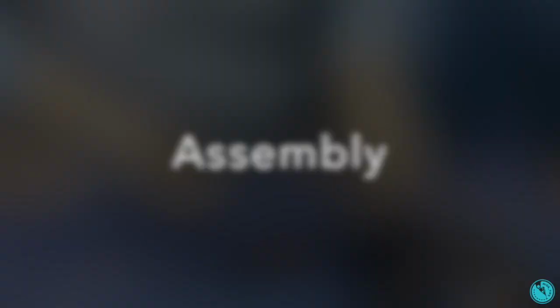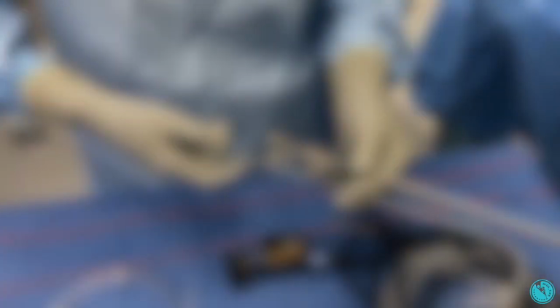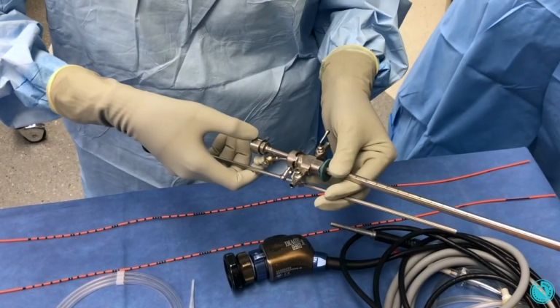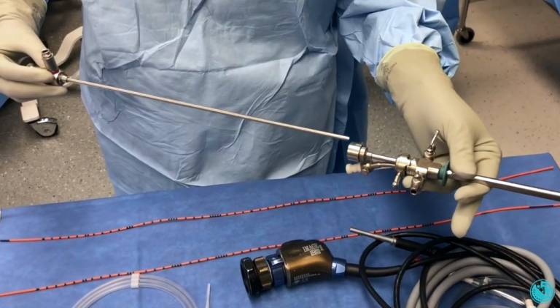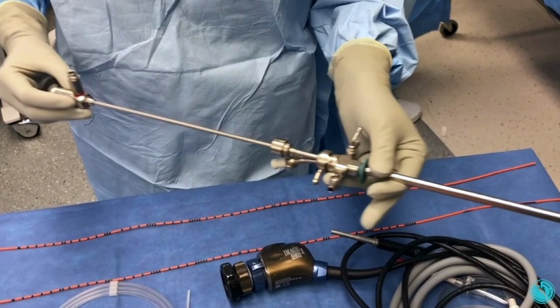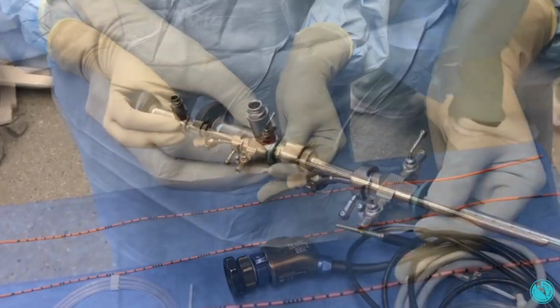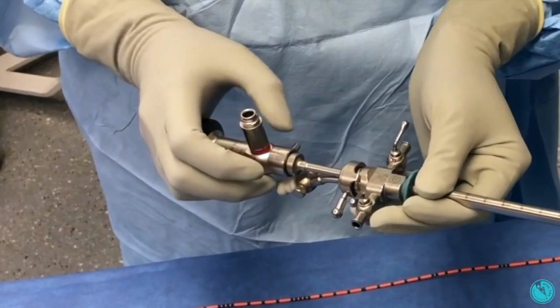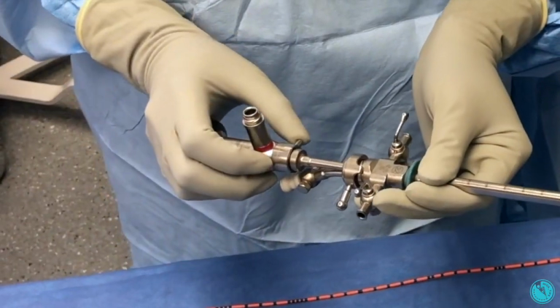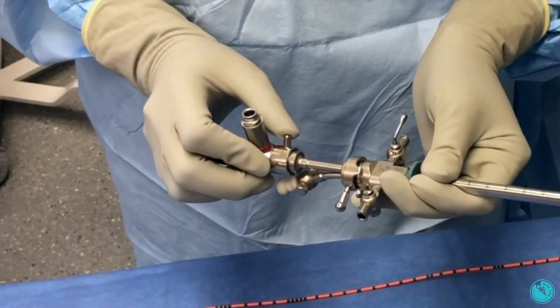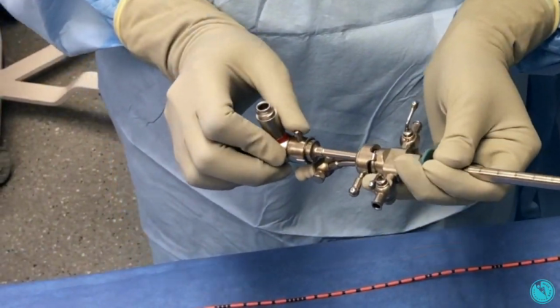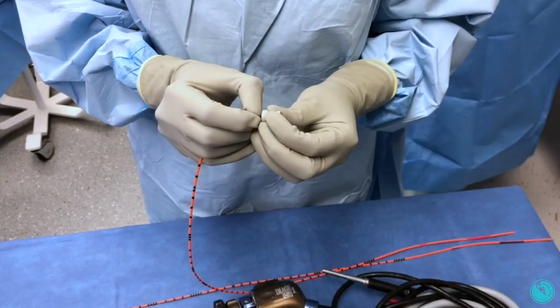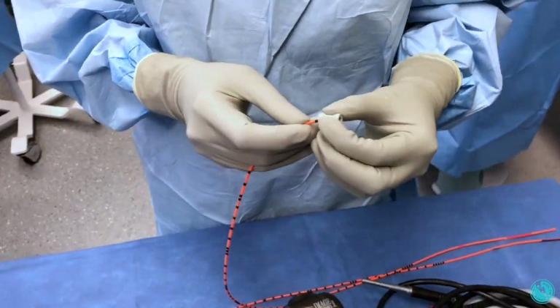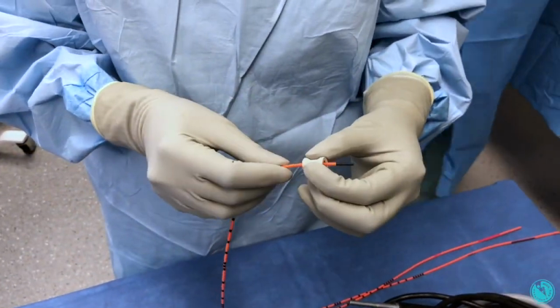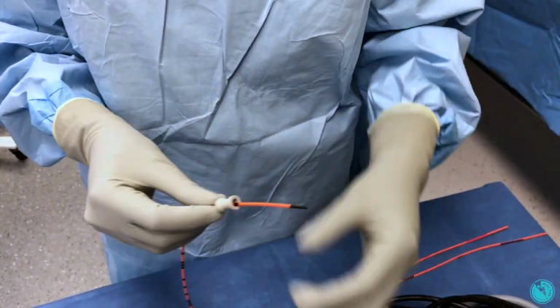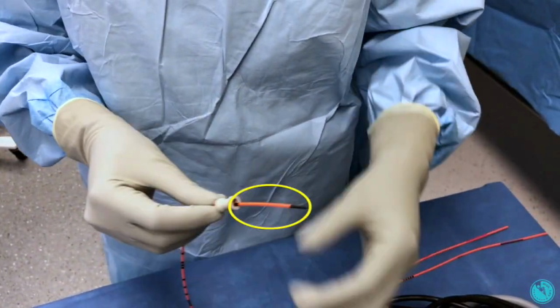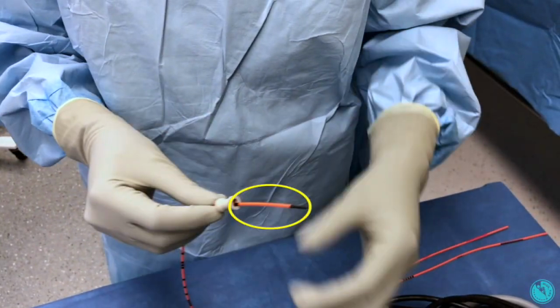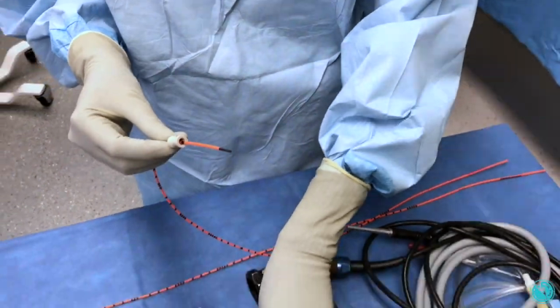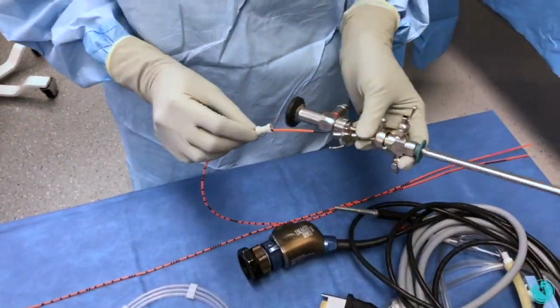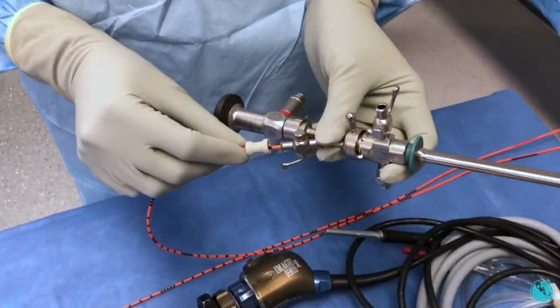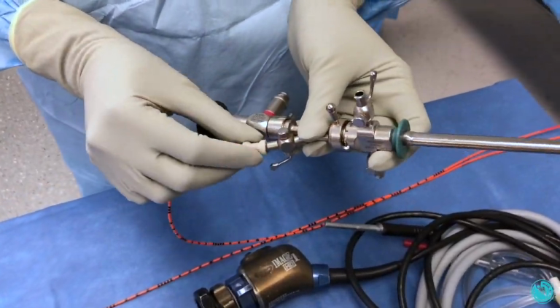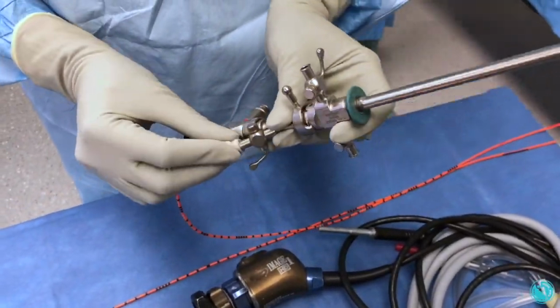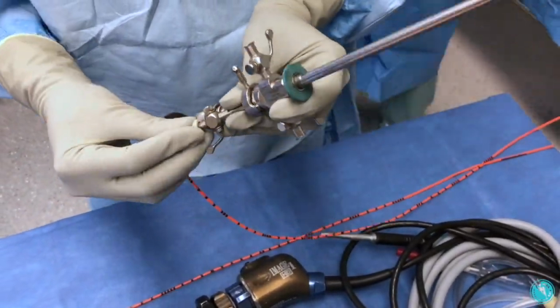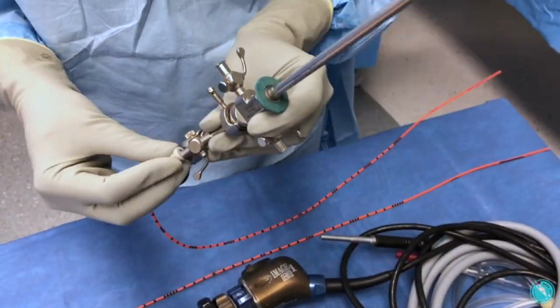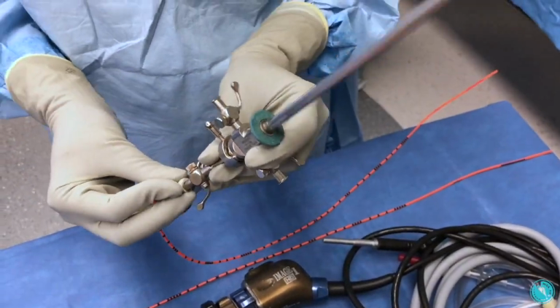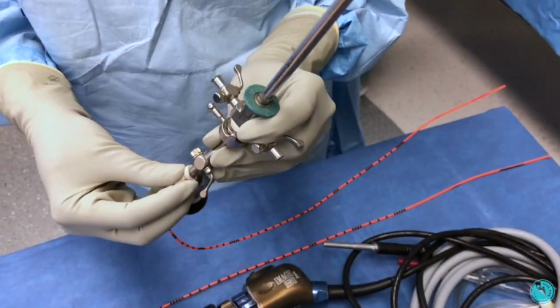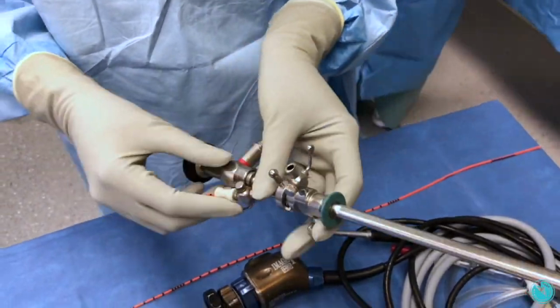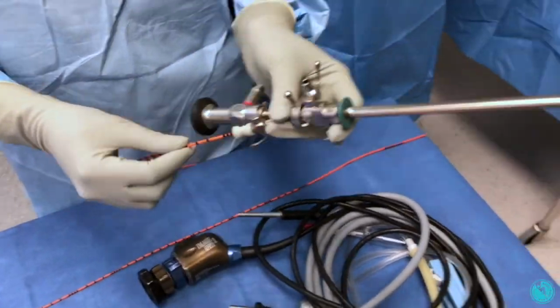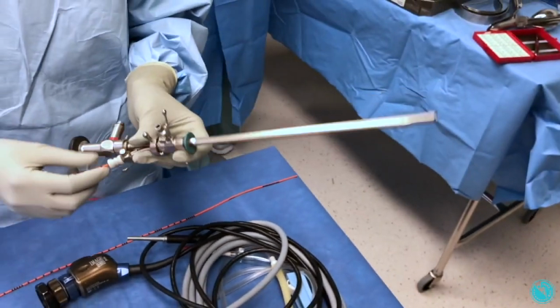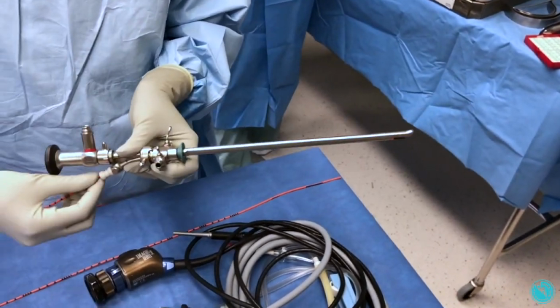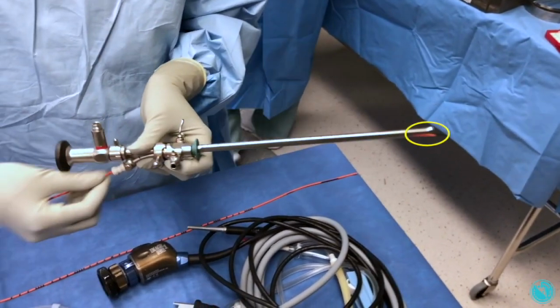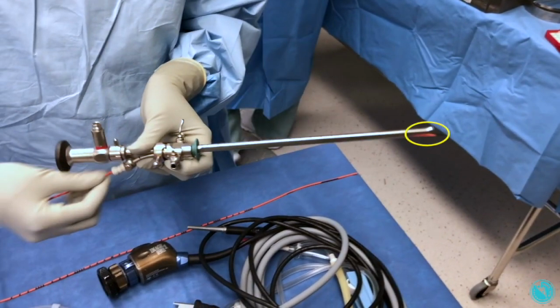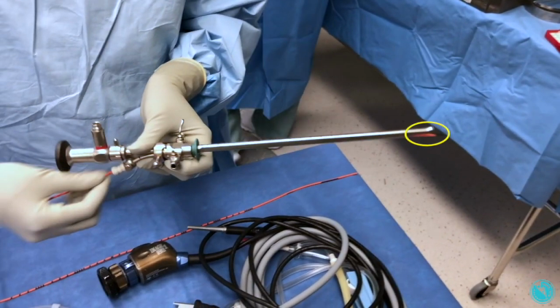Slide the 30 degree lens into the 22 French sheath and lock together. Slide the catheter into the rubber nipple approximately 4 cm, and place the nipple on the opening catheter port. Advance and retract the catheter until just shielded by the sheath.